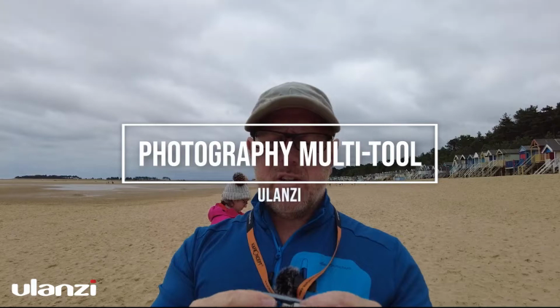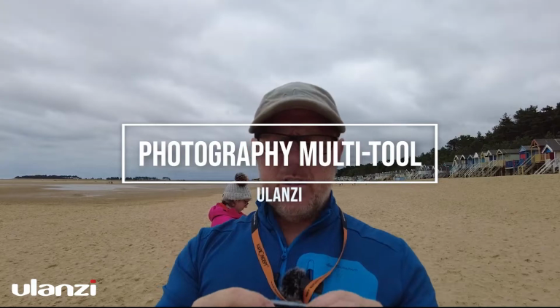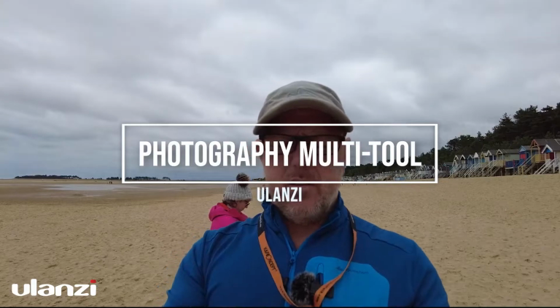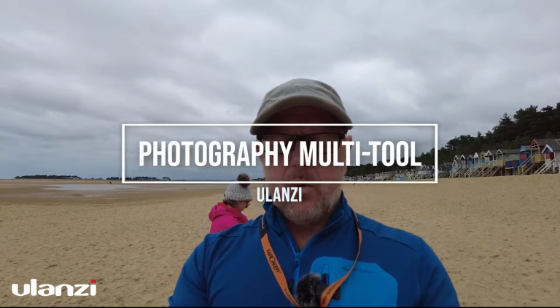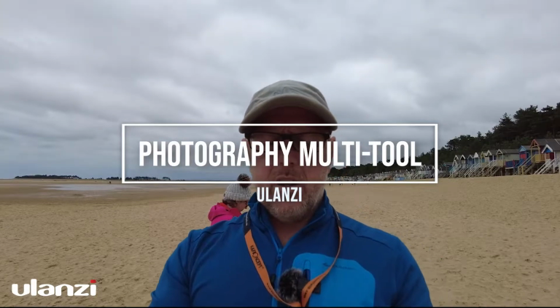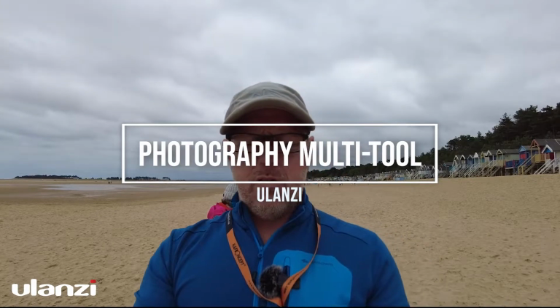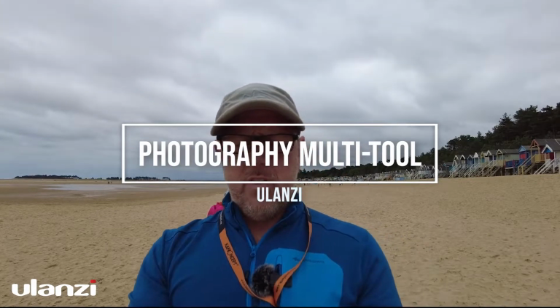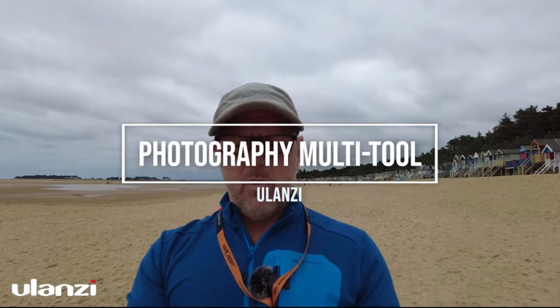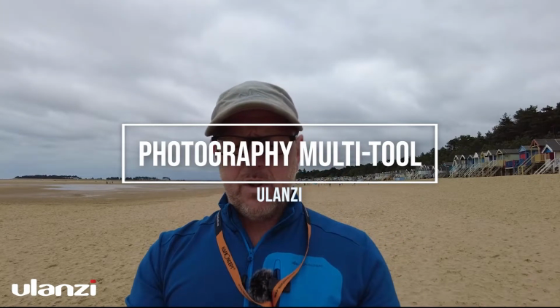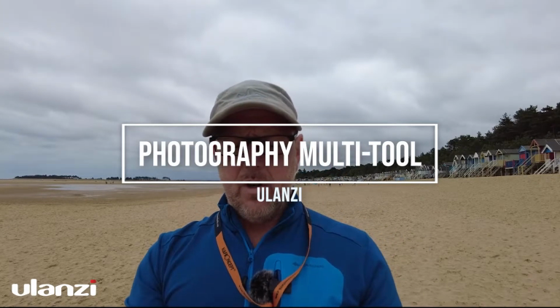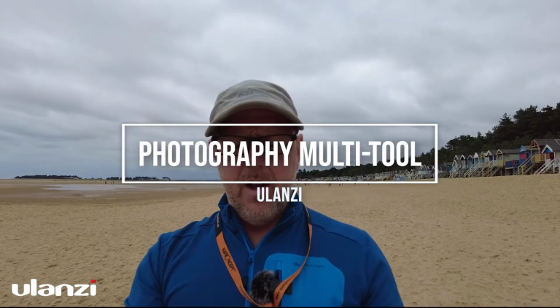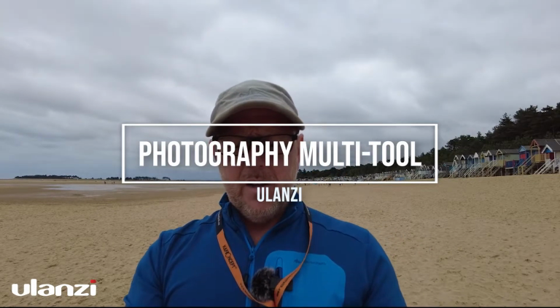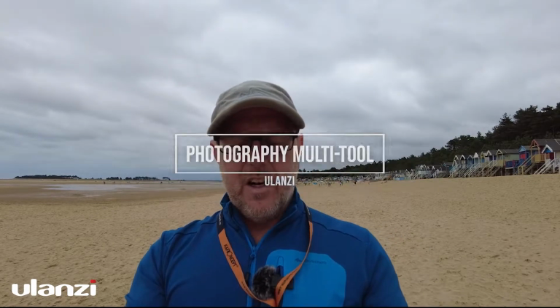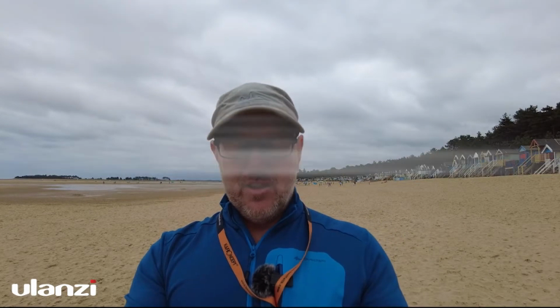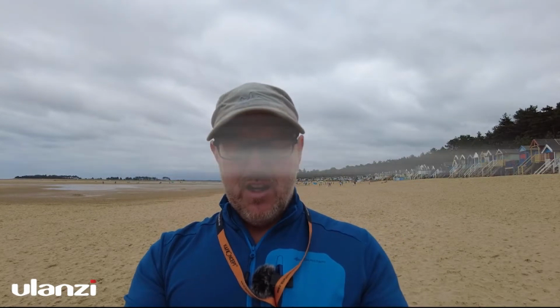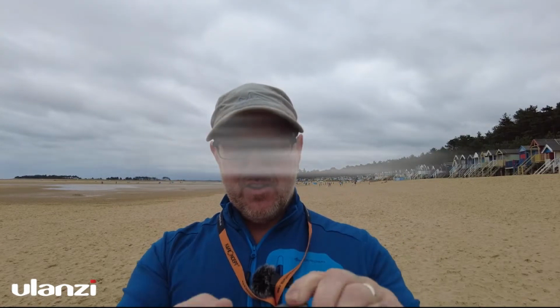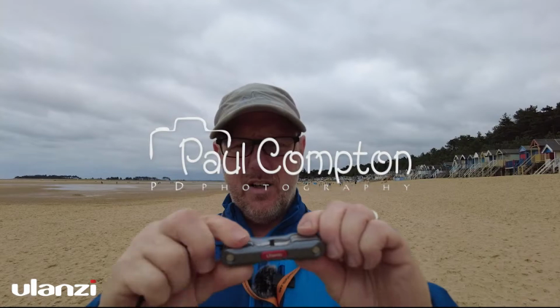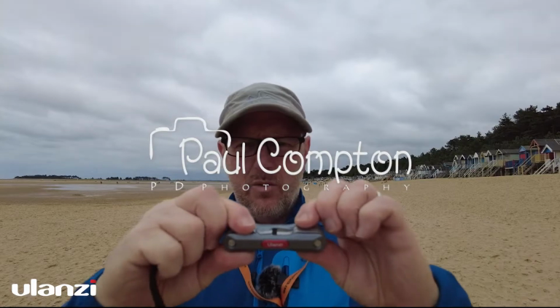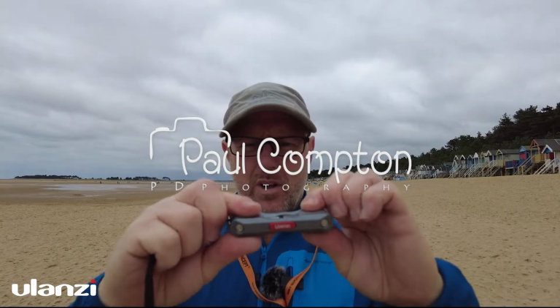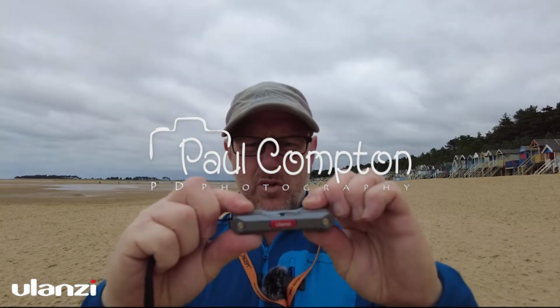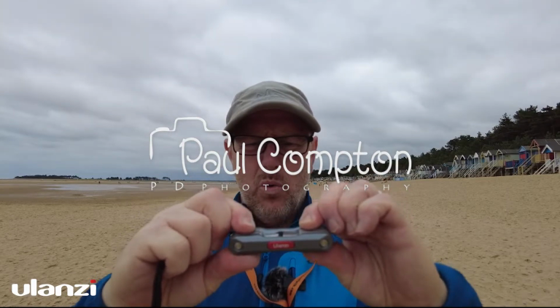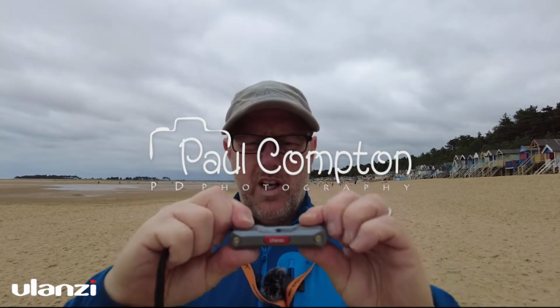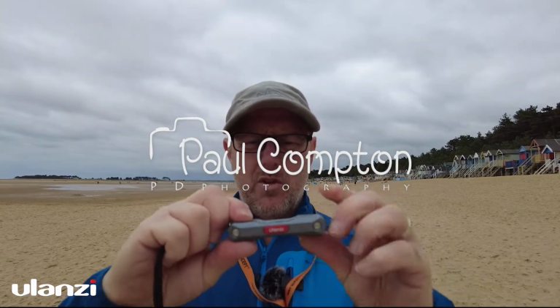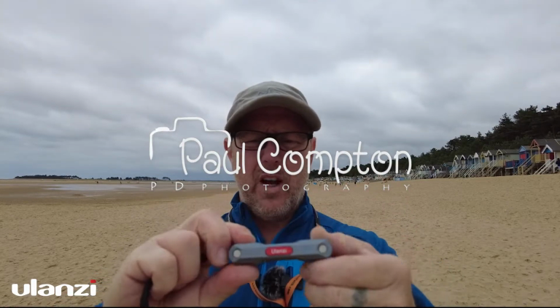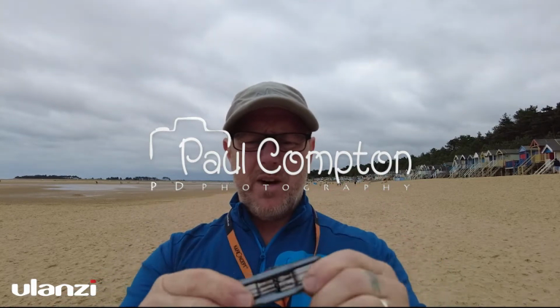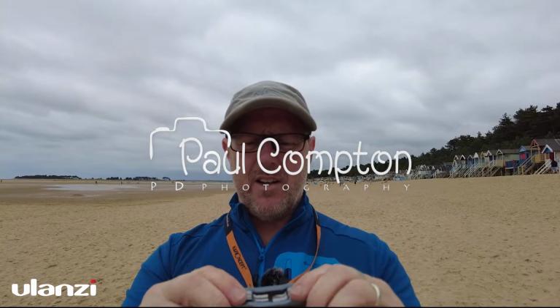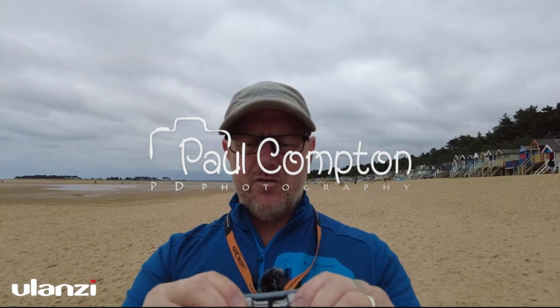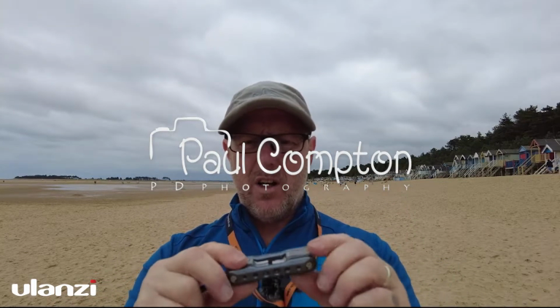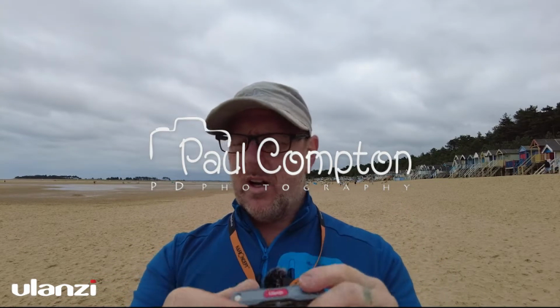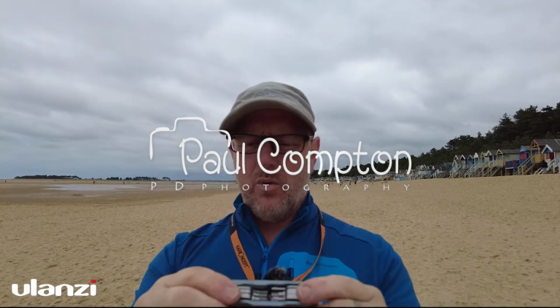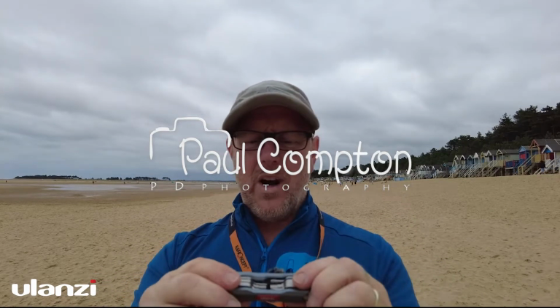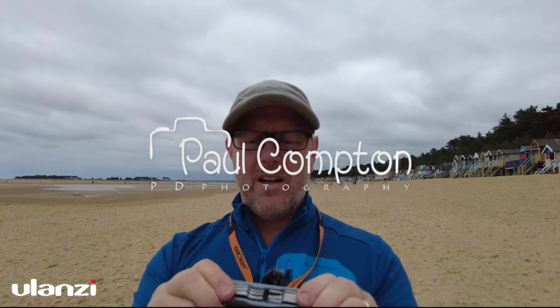This is another quick Friday thoughts. Ulanzi sent me this — a little tool to keep in your camera bag. Now this is really quite cool and quite handy.